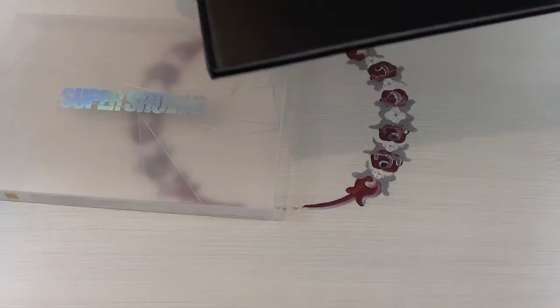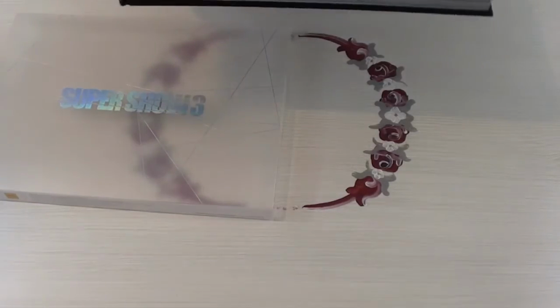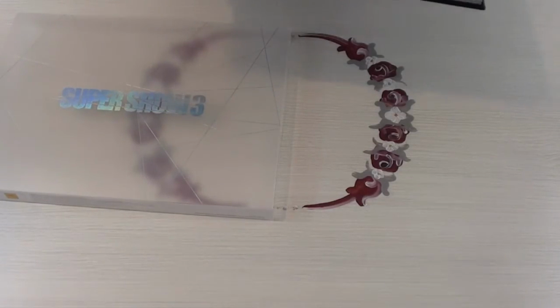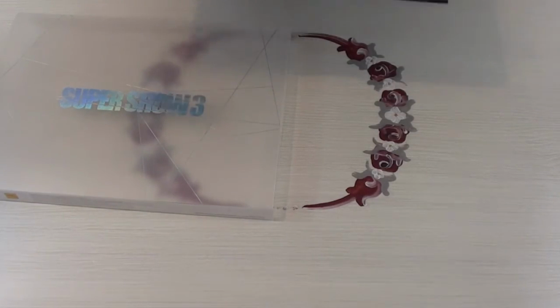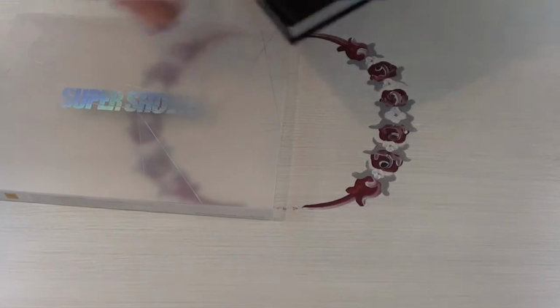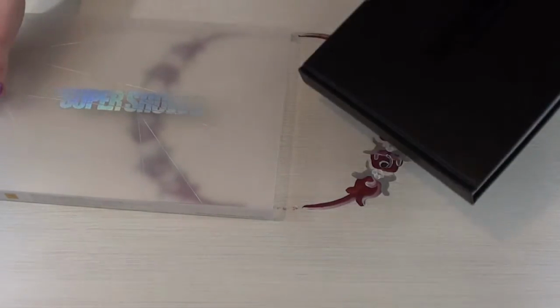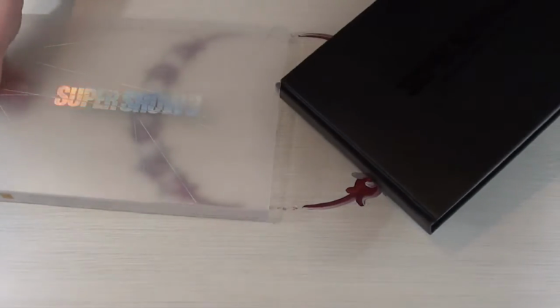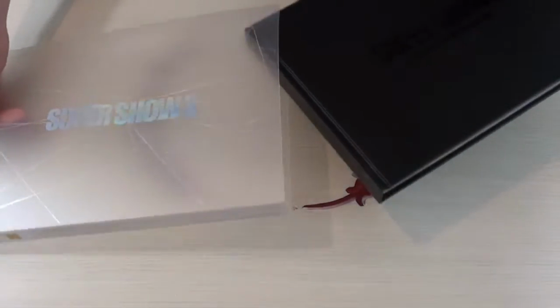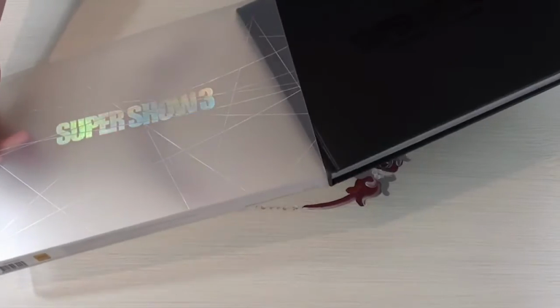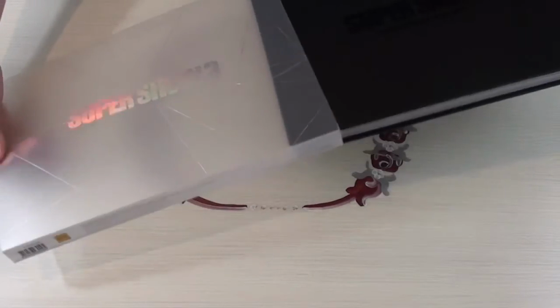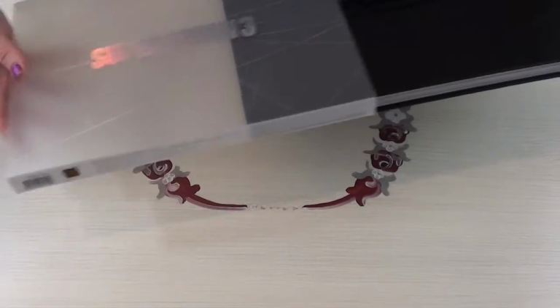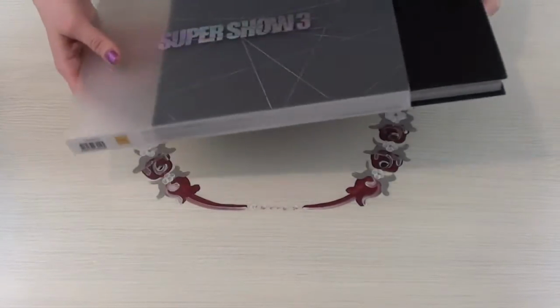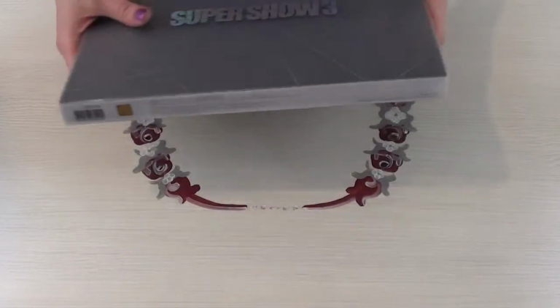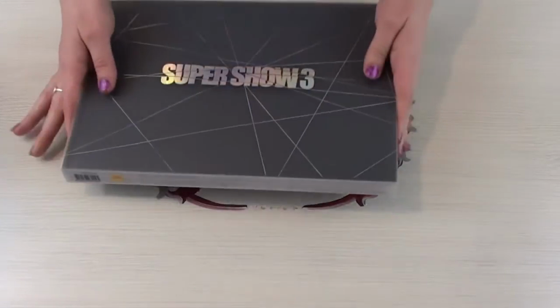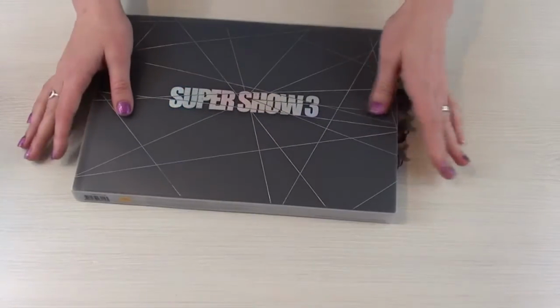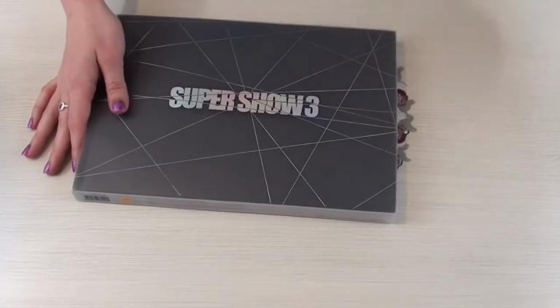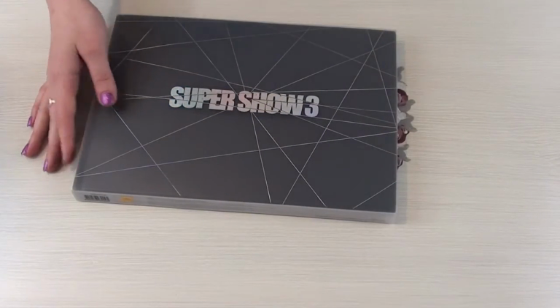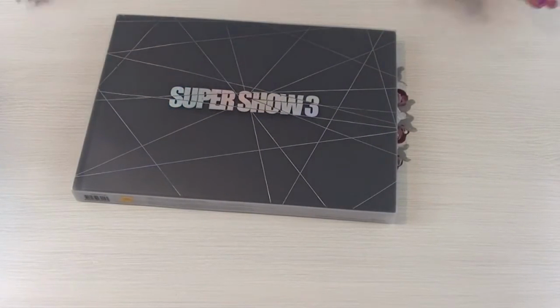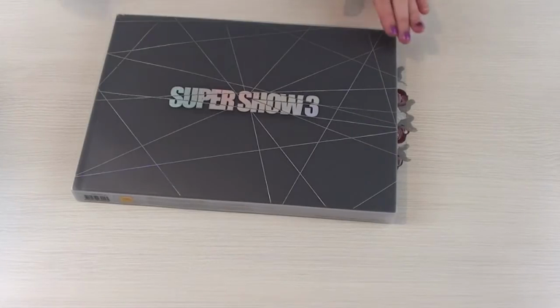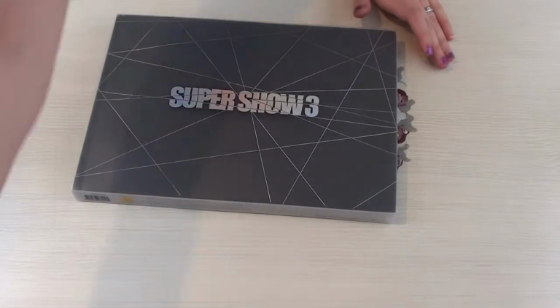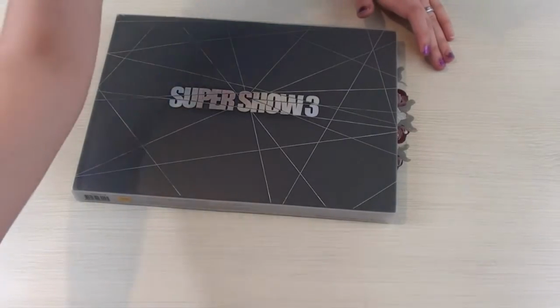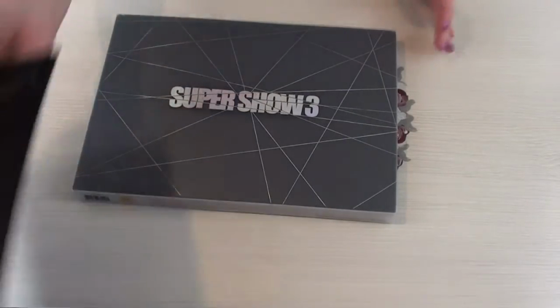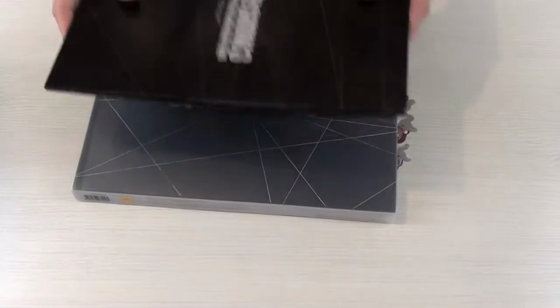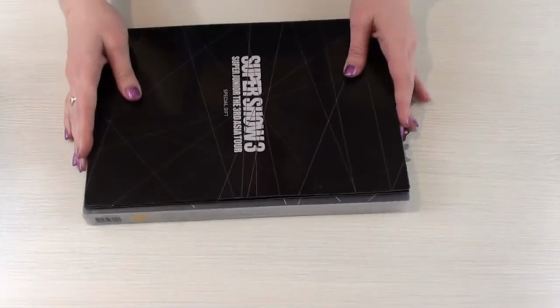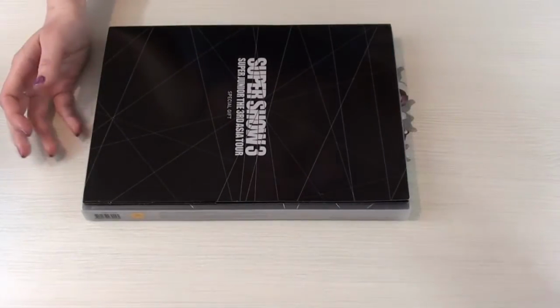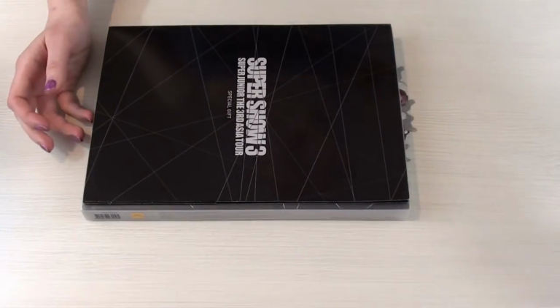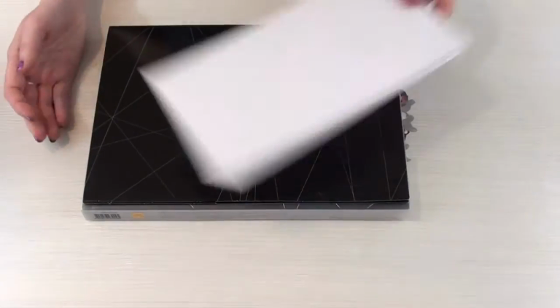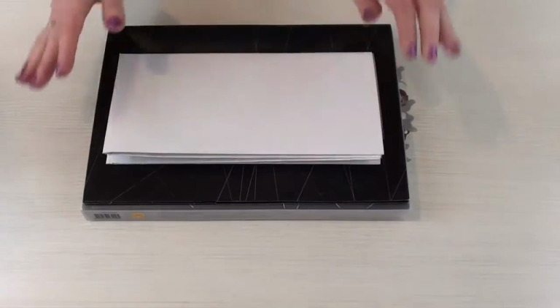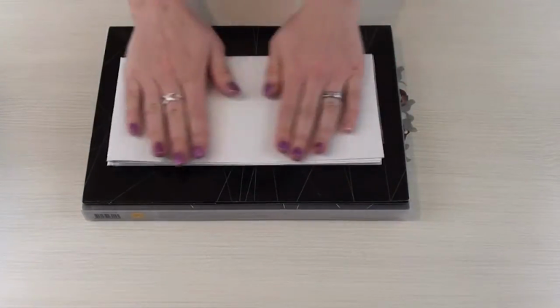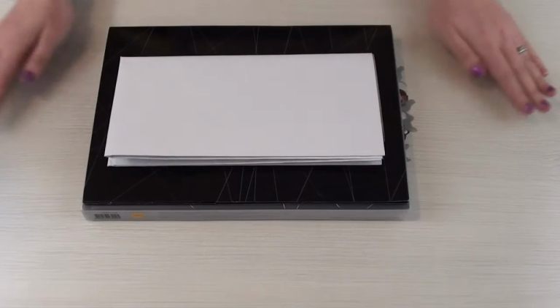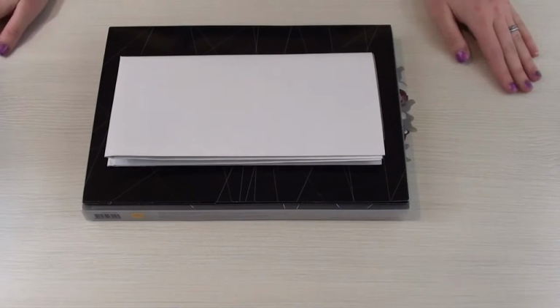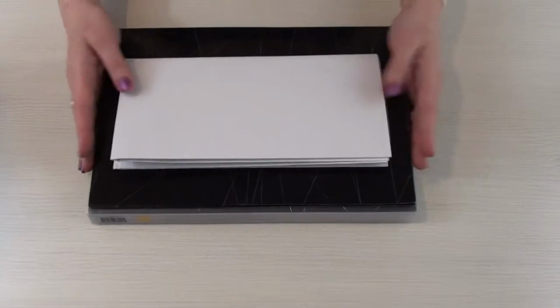So that is what this photo album is. It's the Super Show 3 photobook, and it's amazing and I love it.